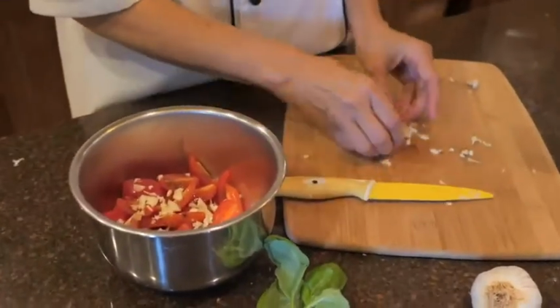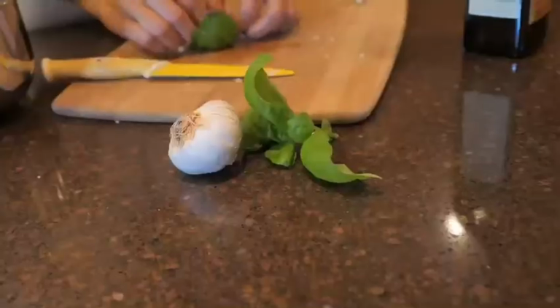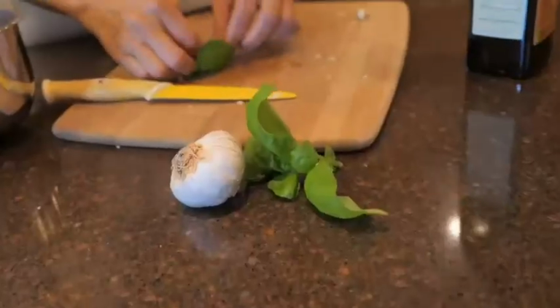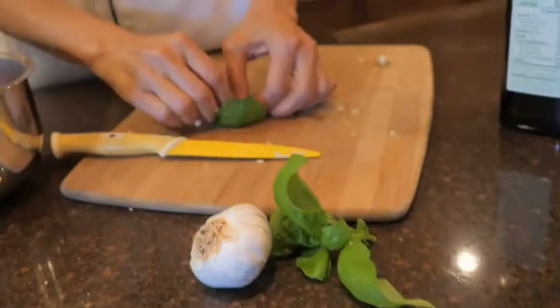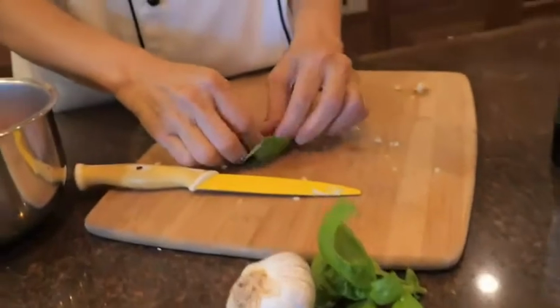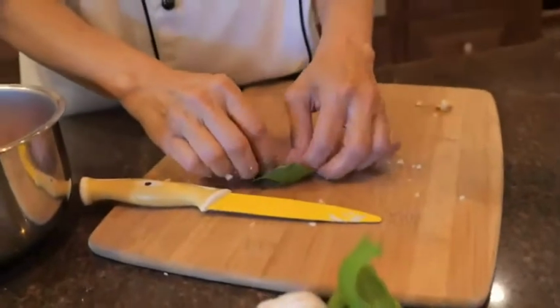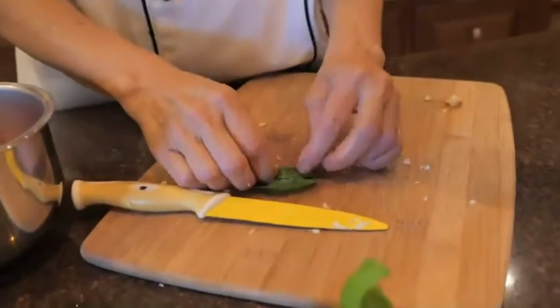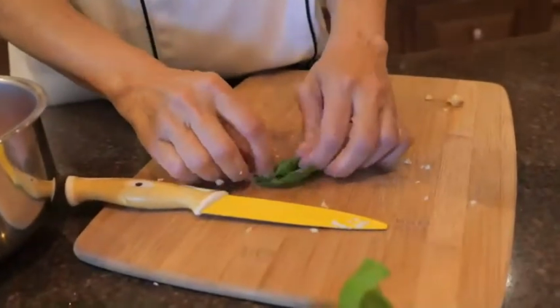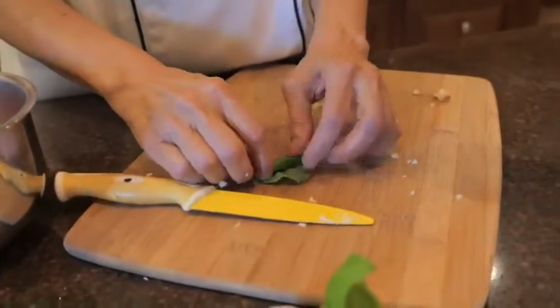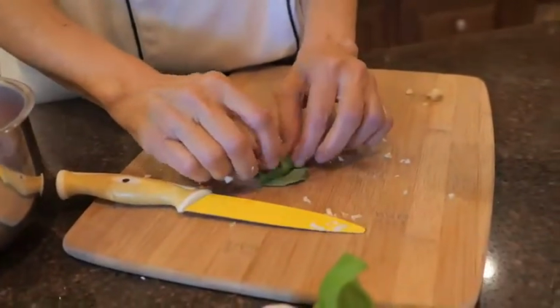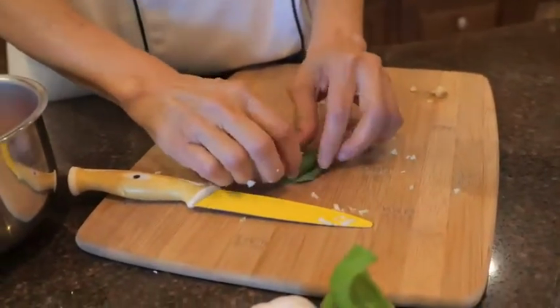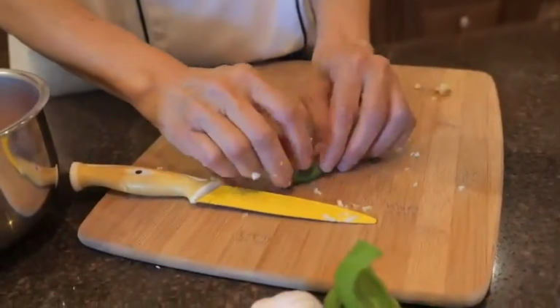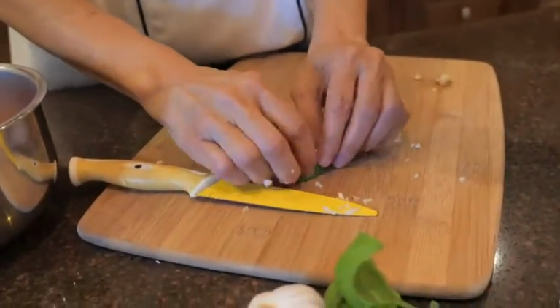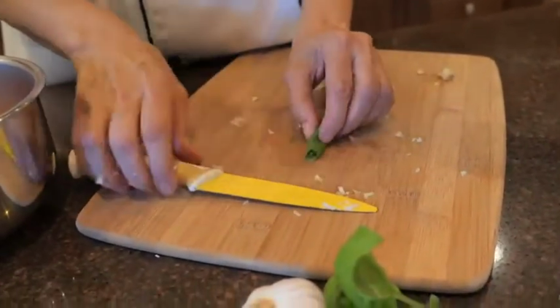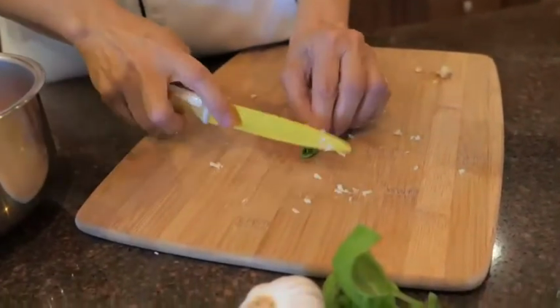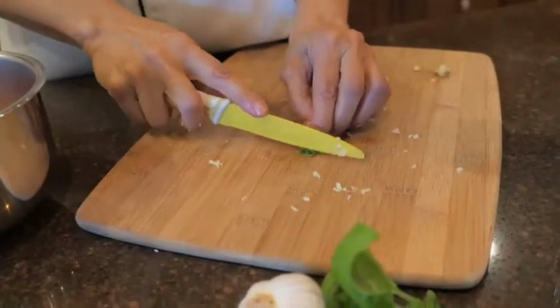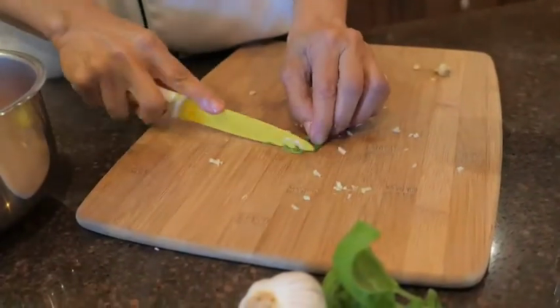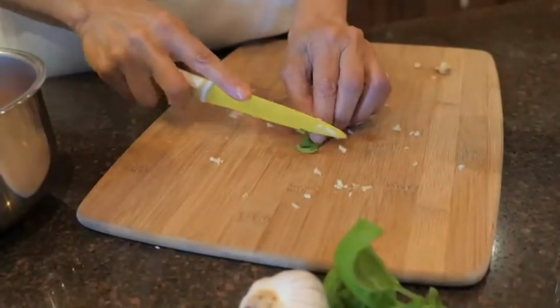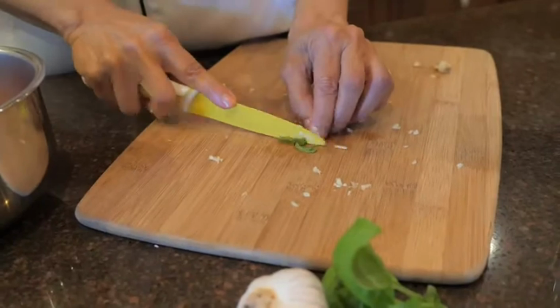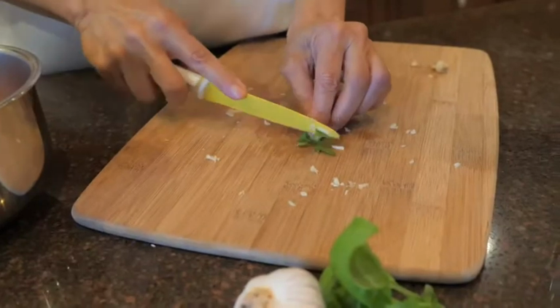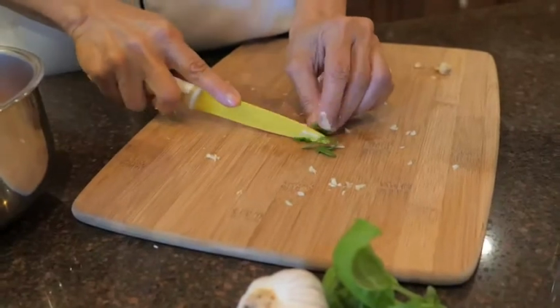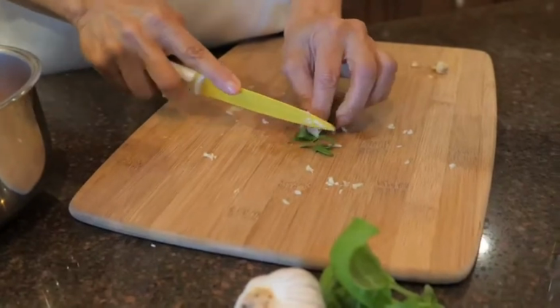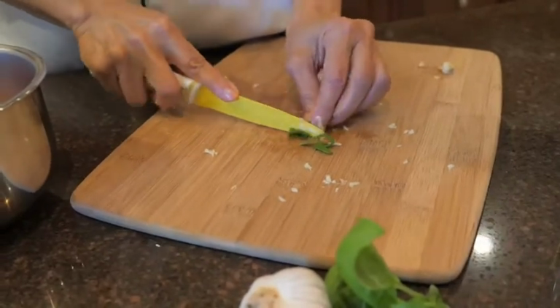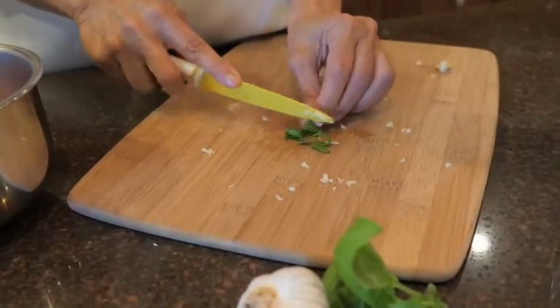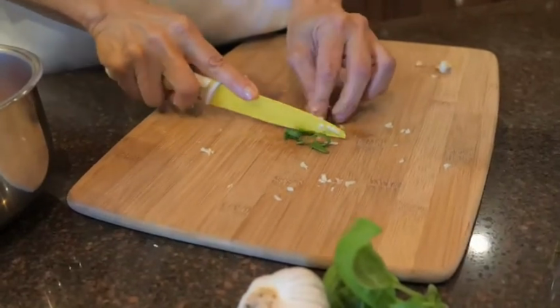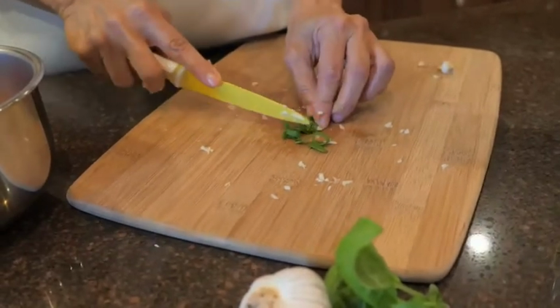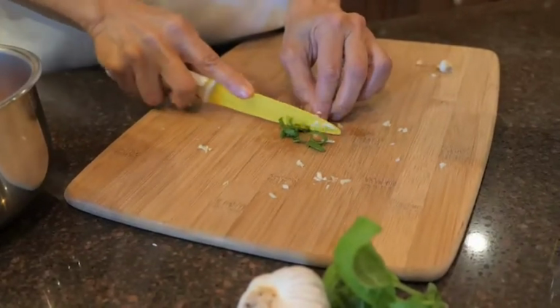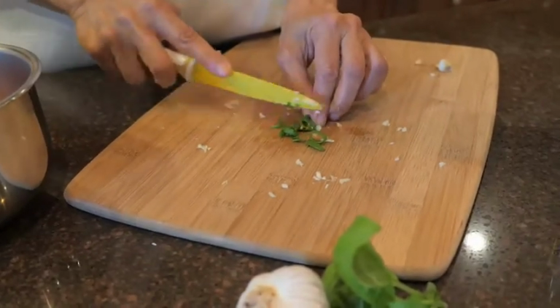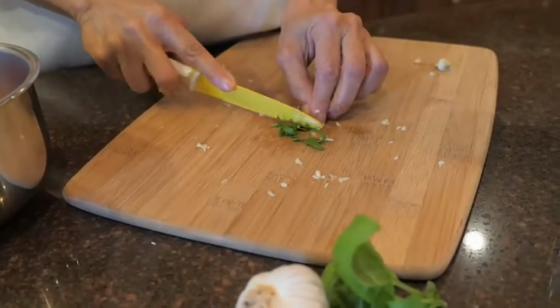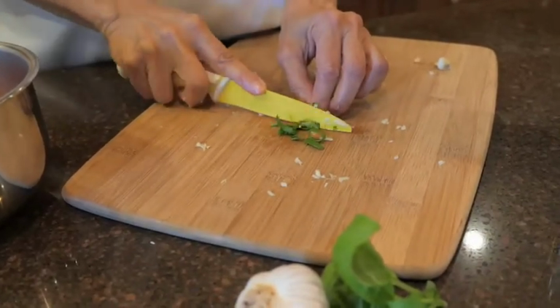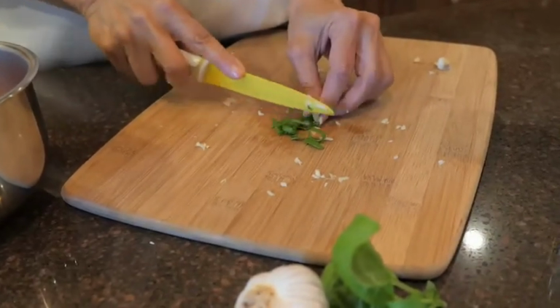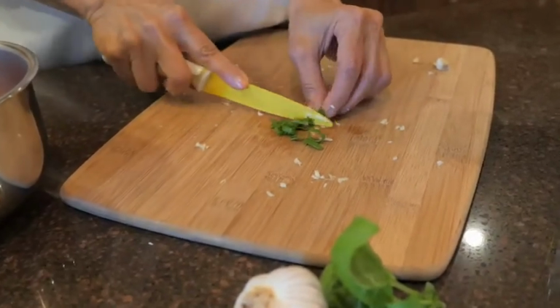Now we're getting the fresh basil. What I like to do is a chiffonade cut — I roll up the leaf and just cut it kind of in little ribbons.